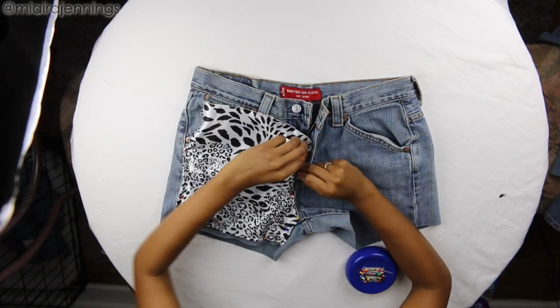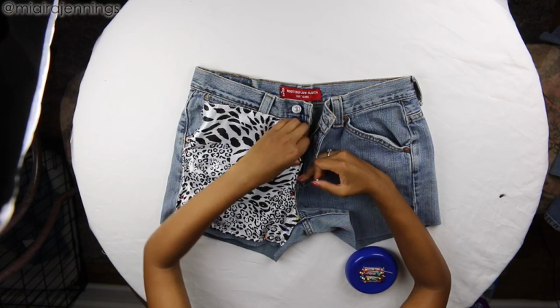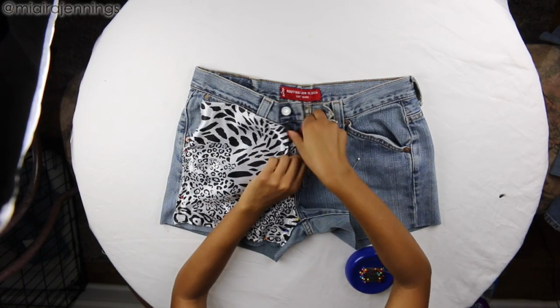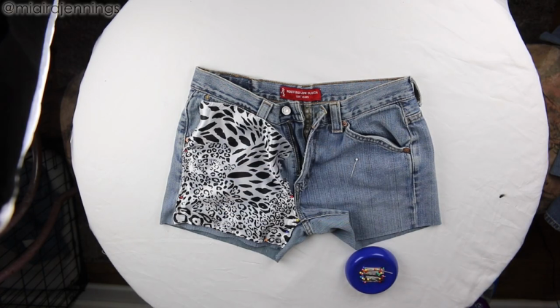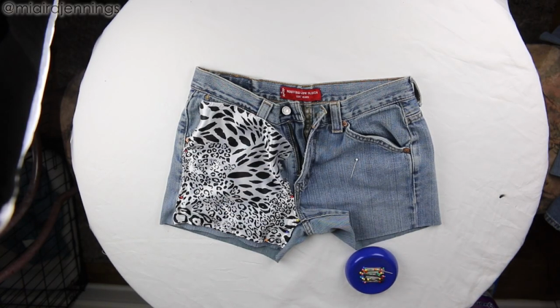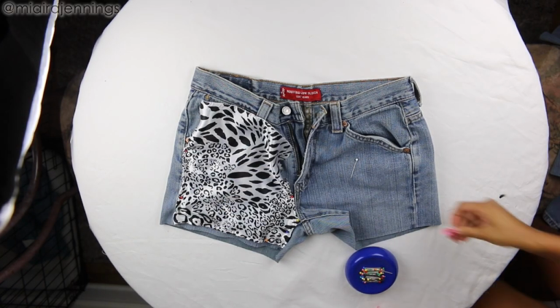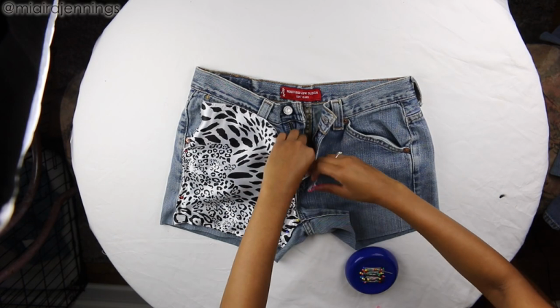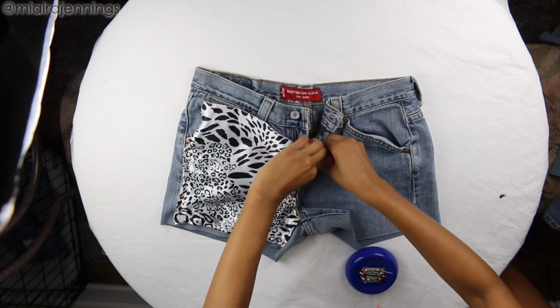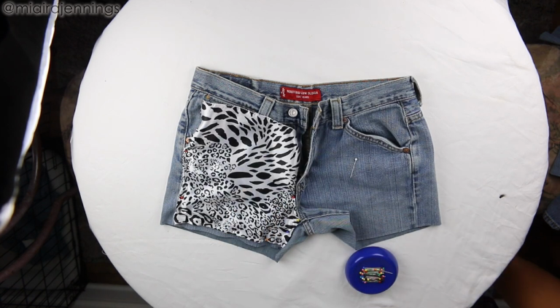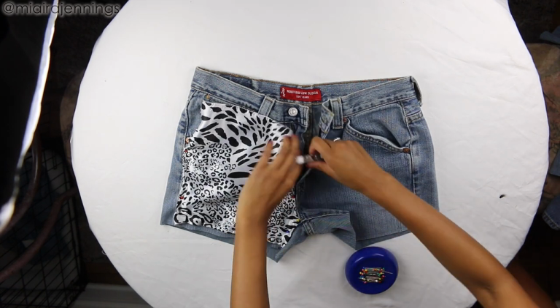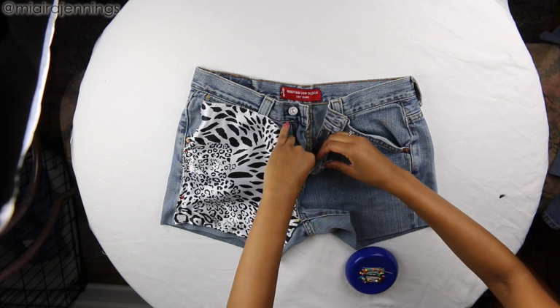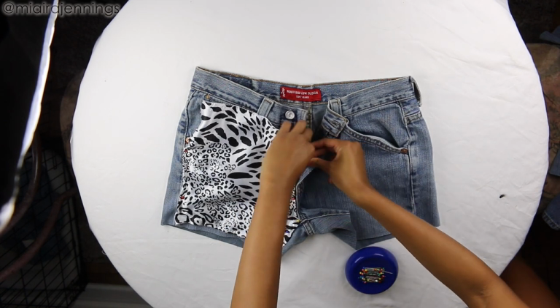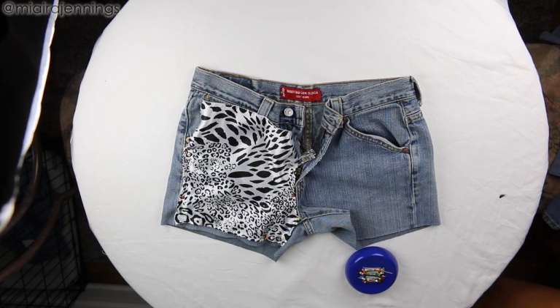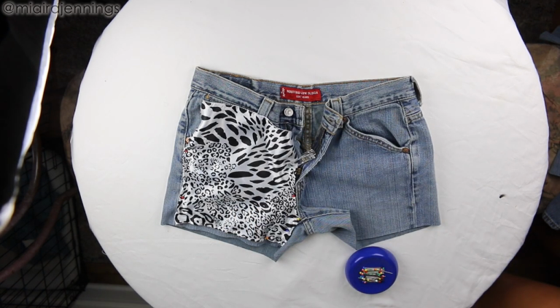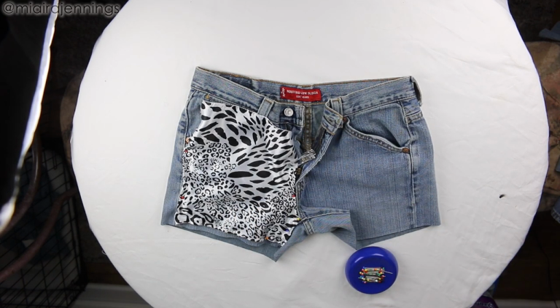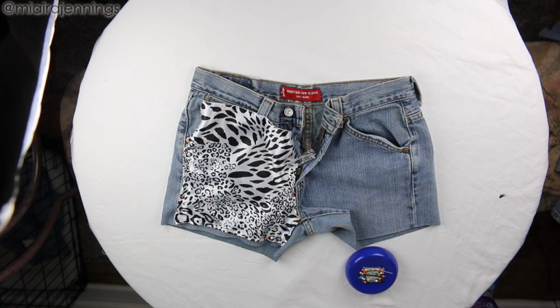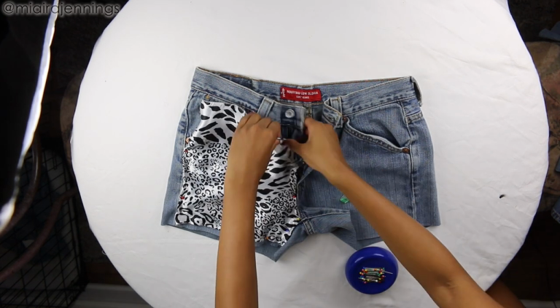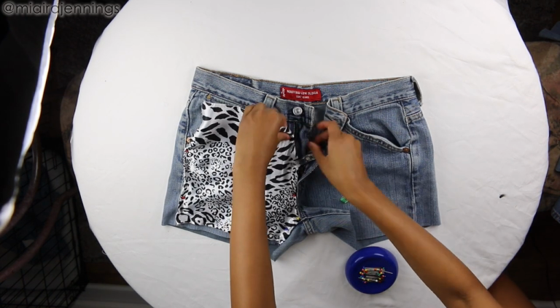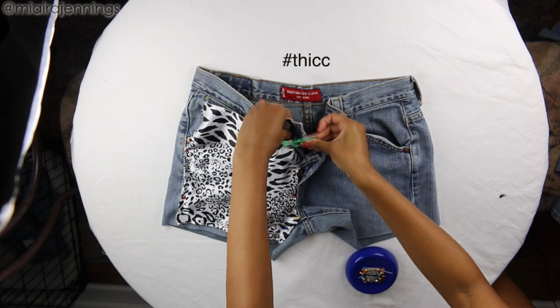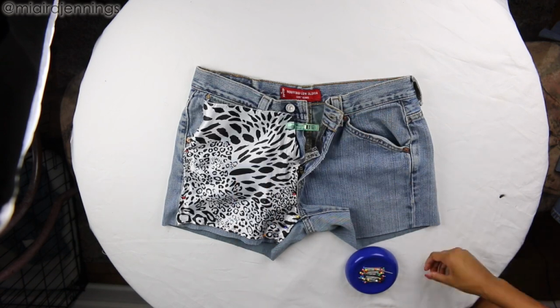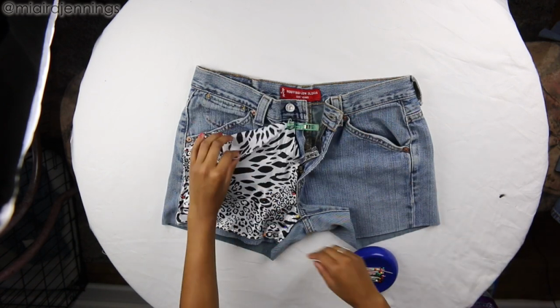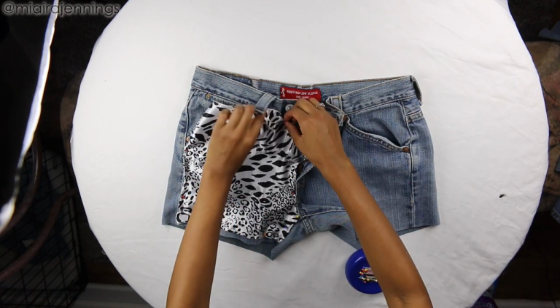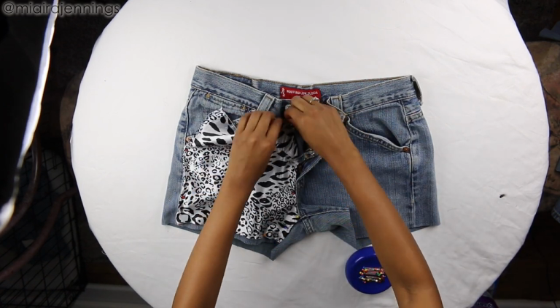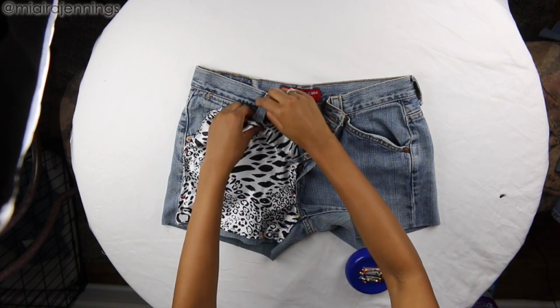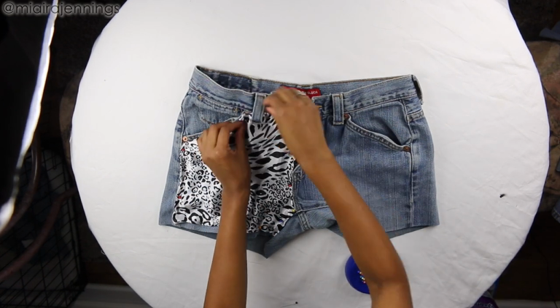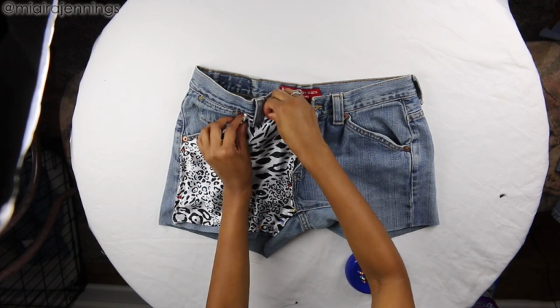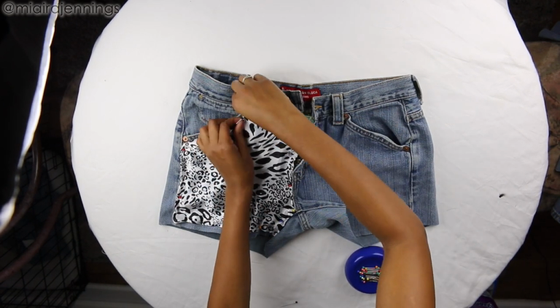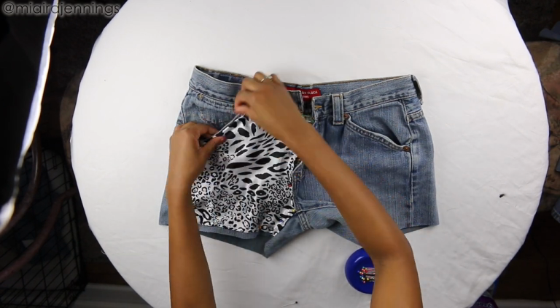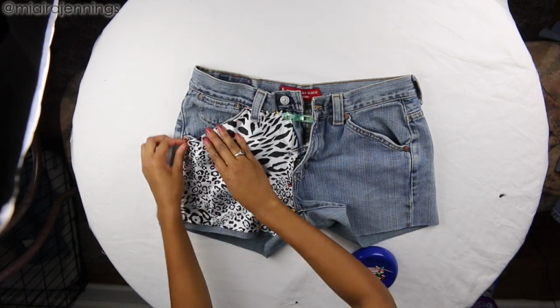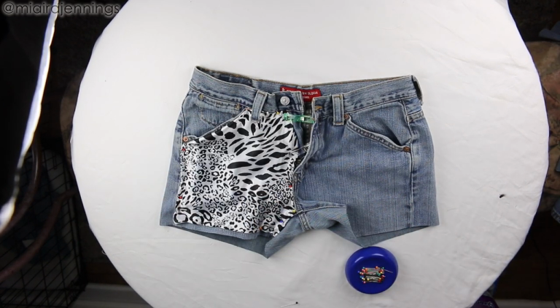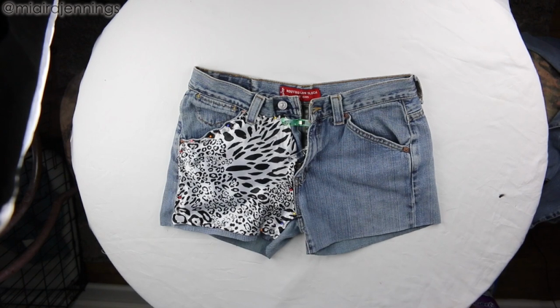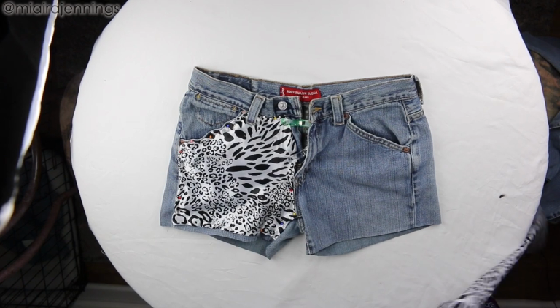Now when you get to the zipper area, it'll be a little bit easier just to use clips if you have them available. The material in that area is a little bit too thick for the sewing pins. Alright, and that material is all in place.